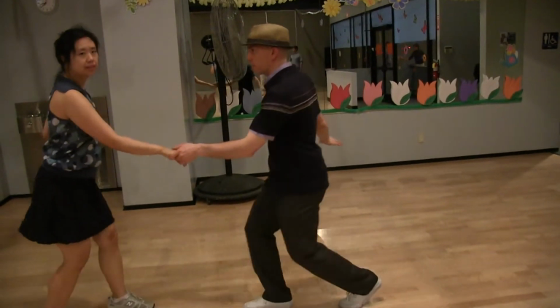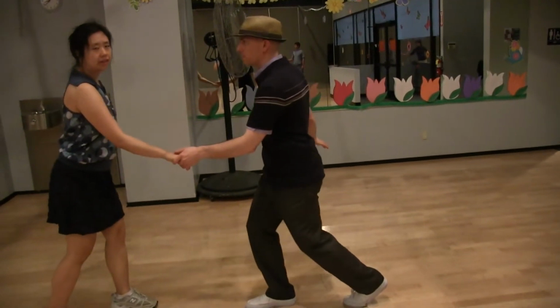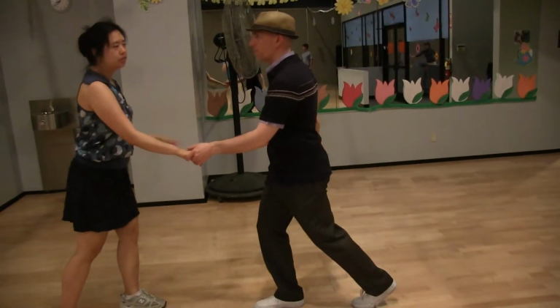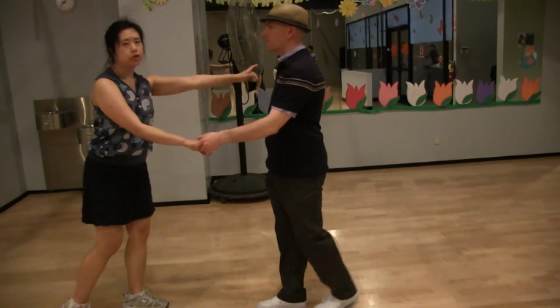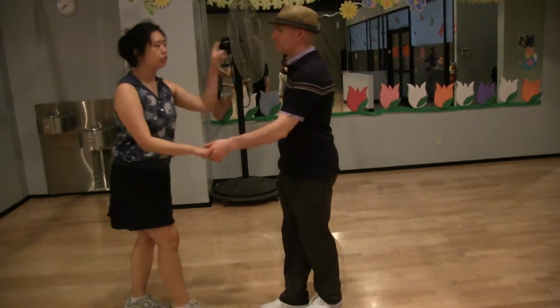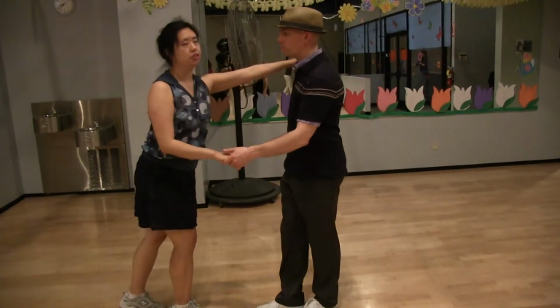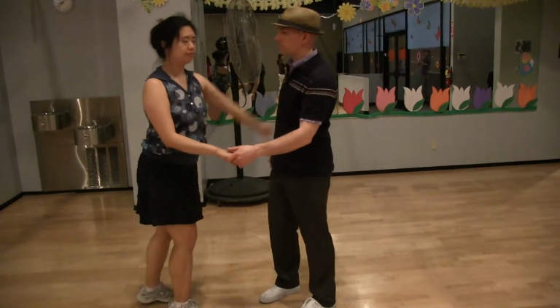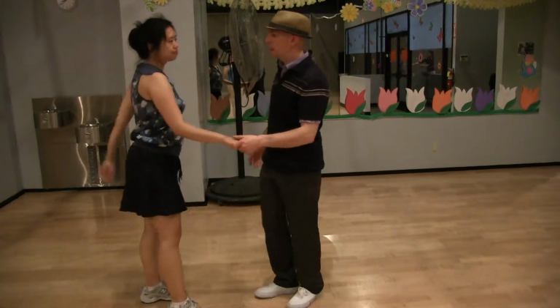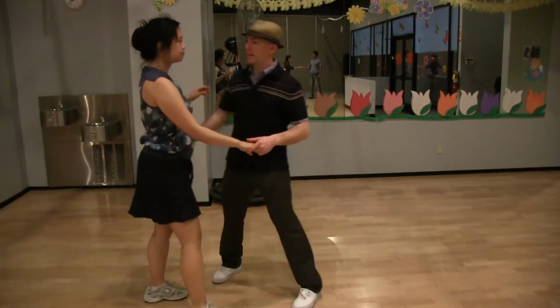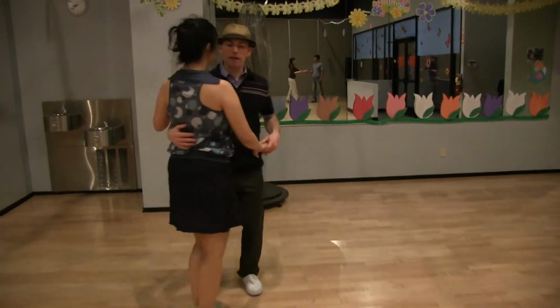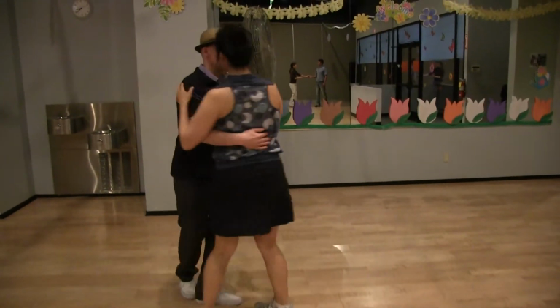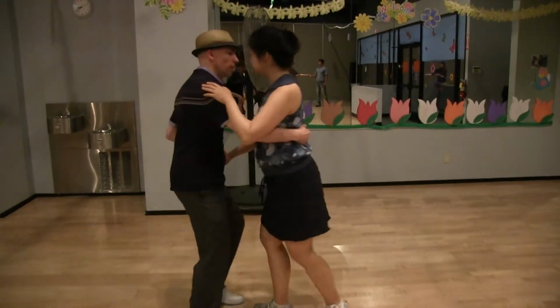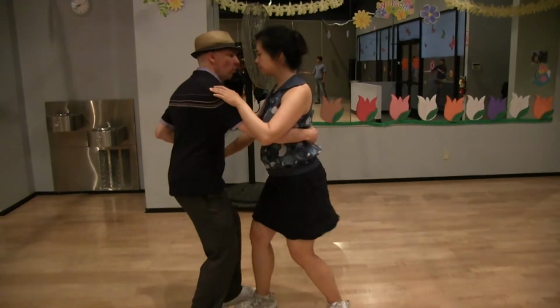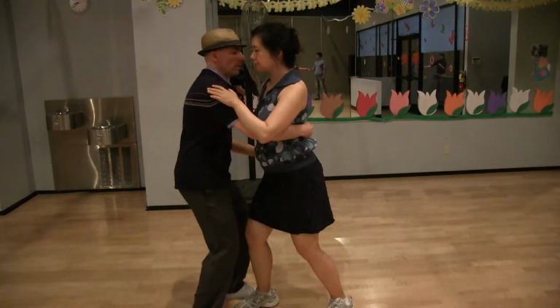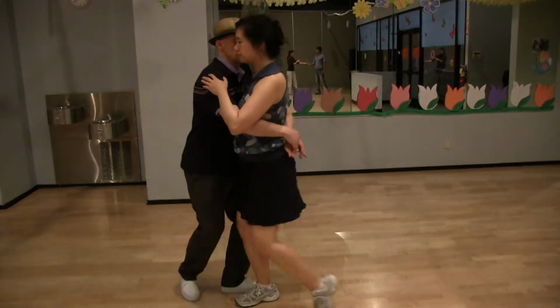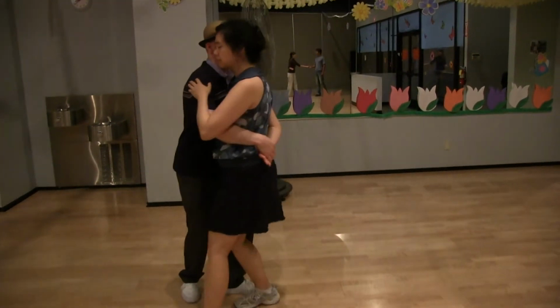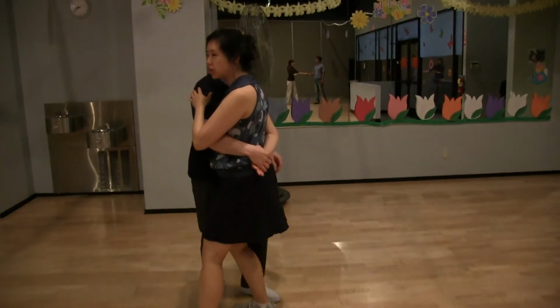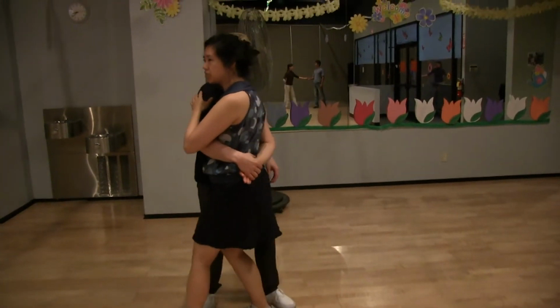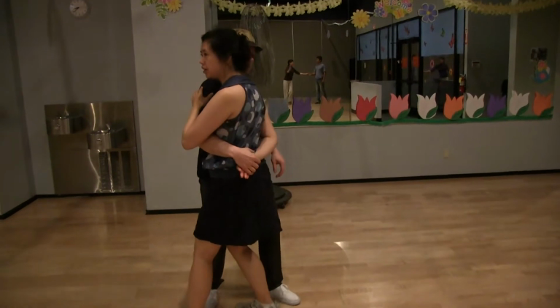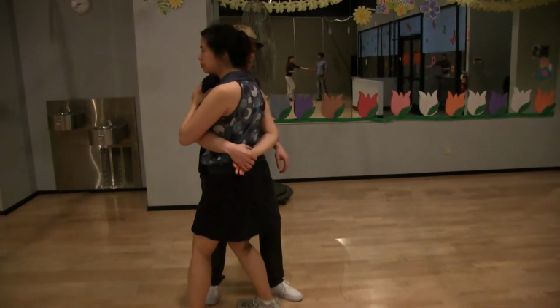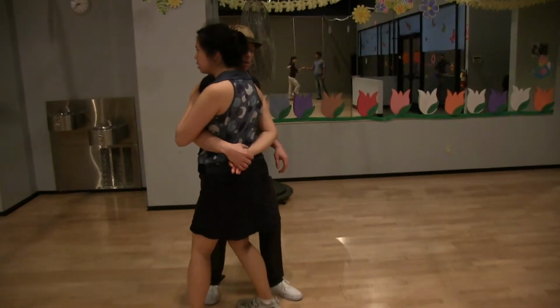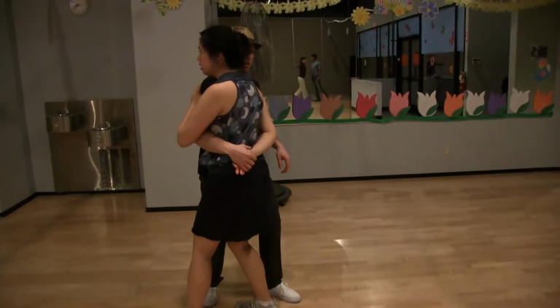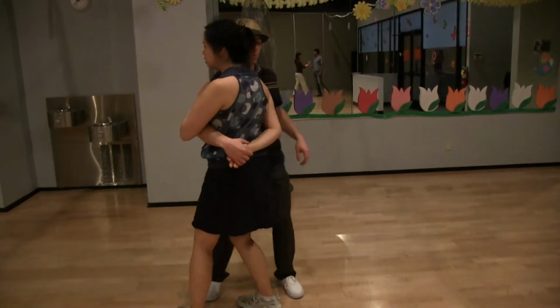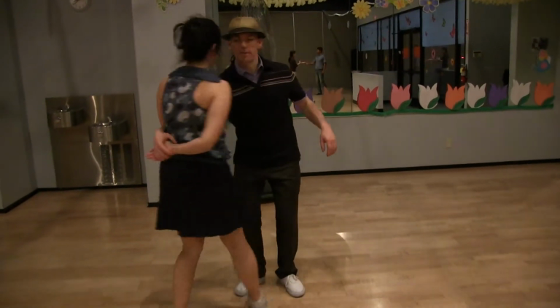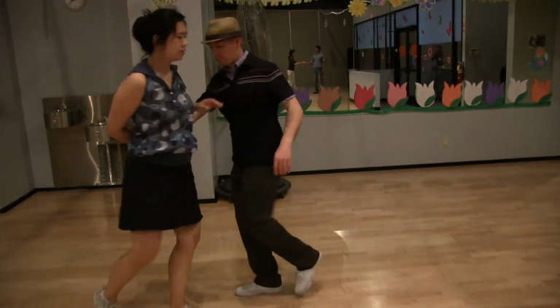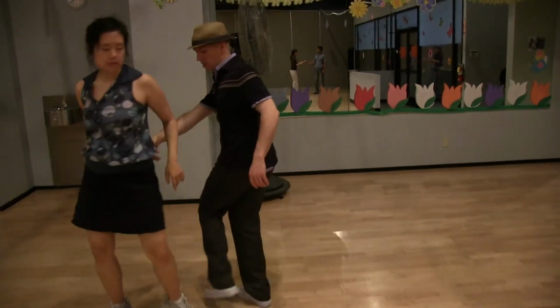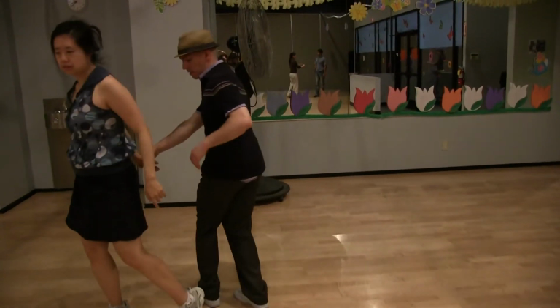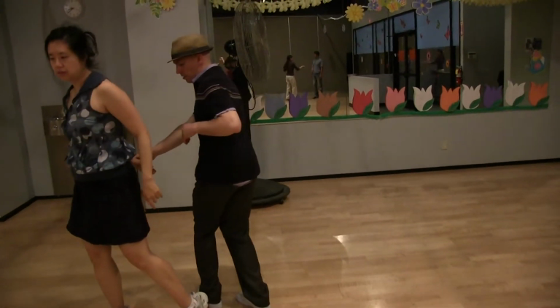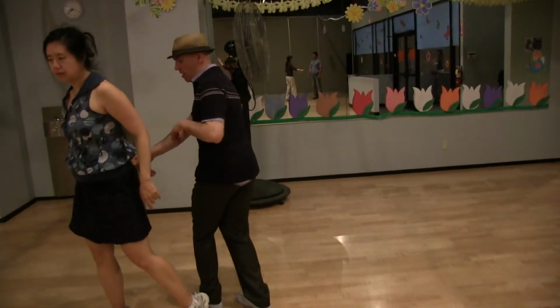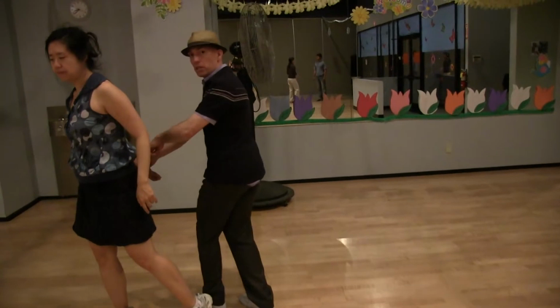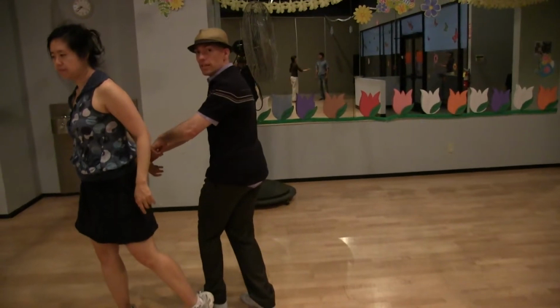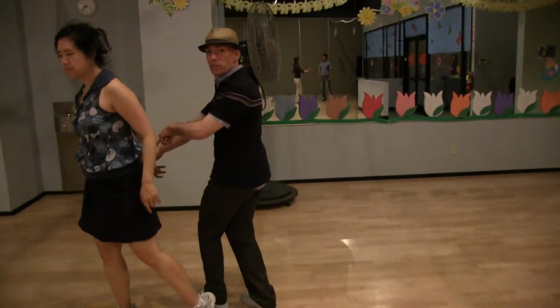So the ballets — you just keep doing your same foot for the Texas Tommy. And then you're turning over your right shoulder. So after the Texas Tommy, we're going to snap here. And then we're going to use that connection.